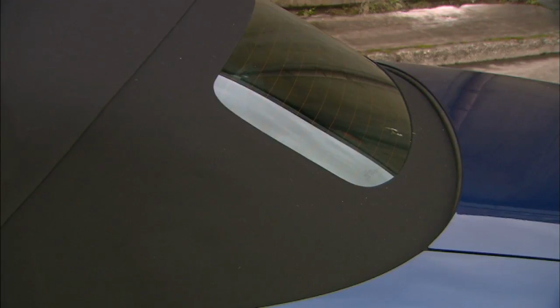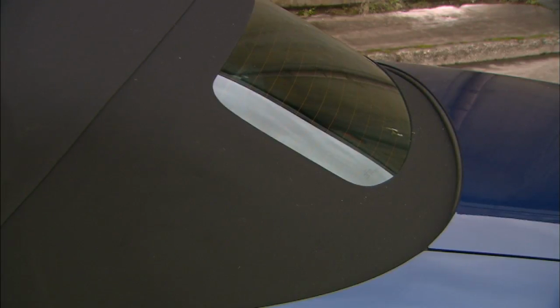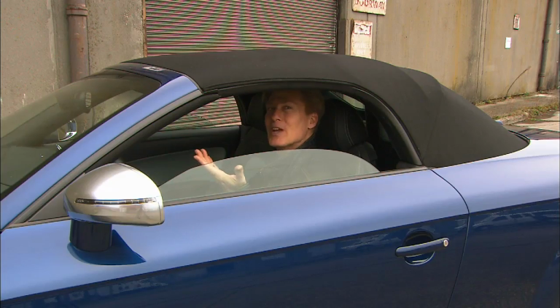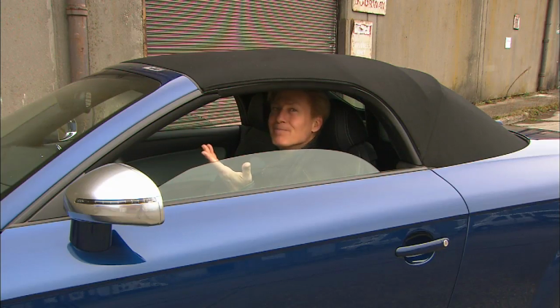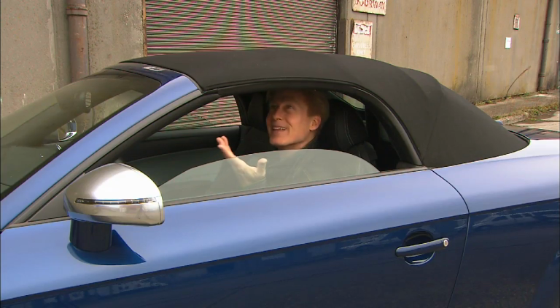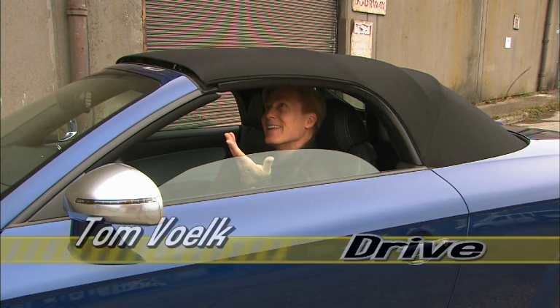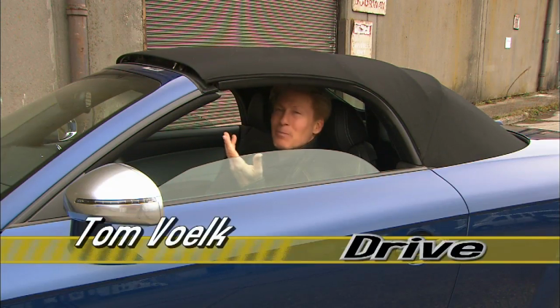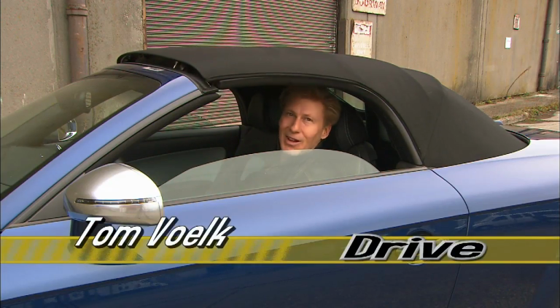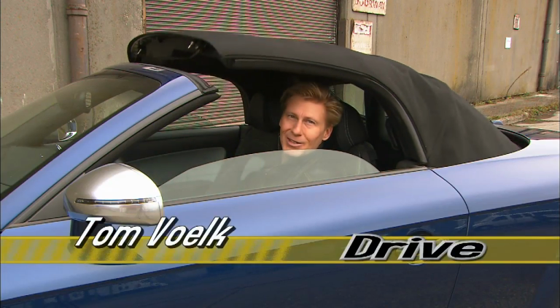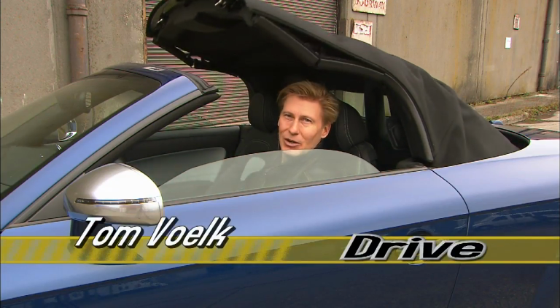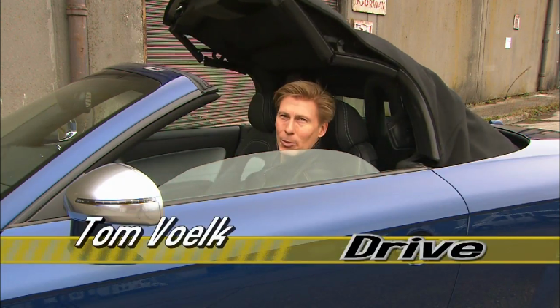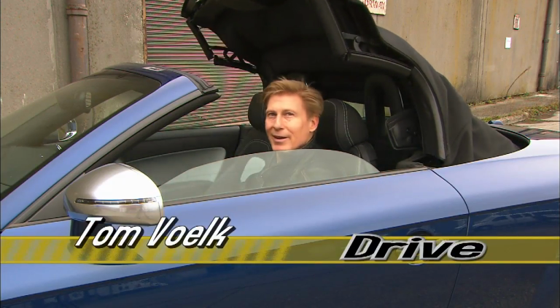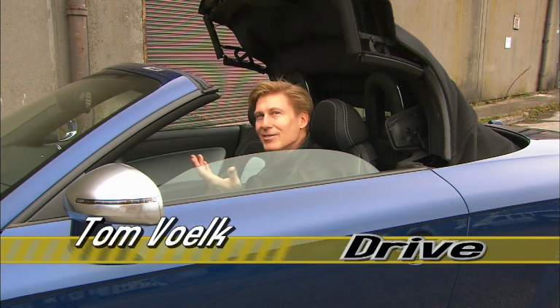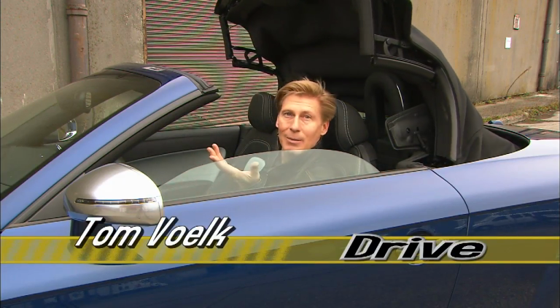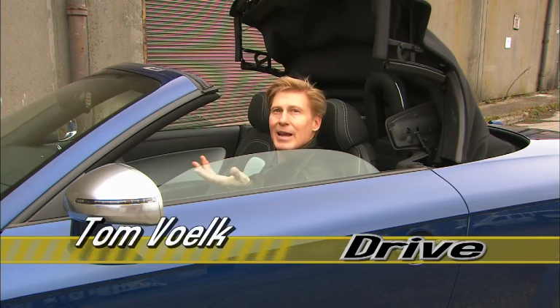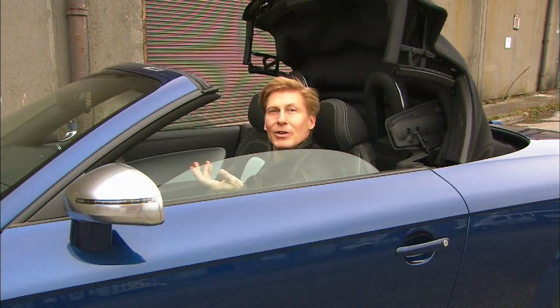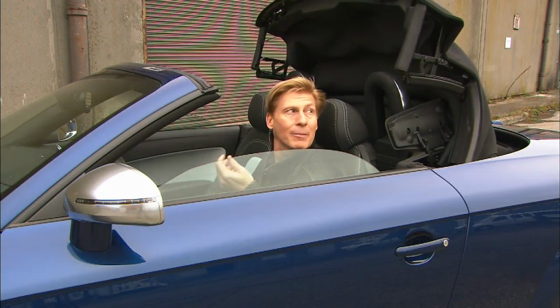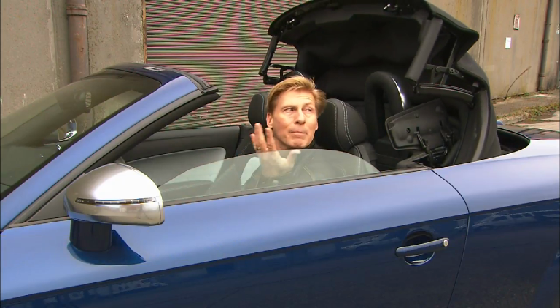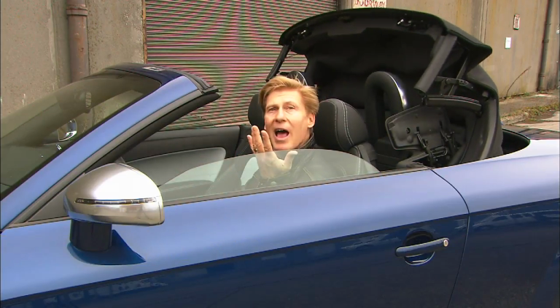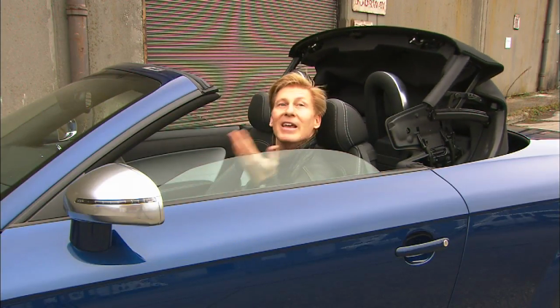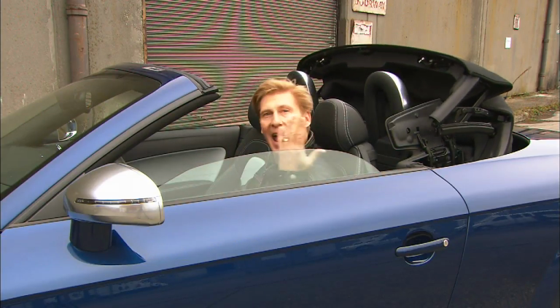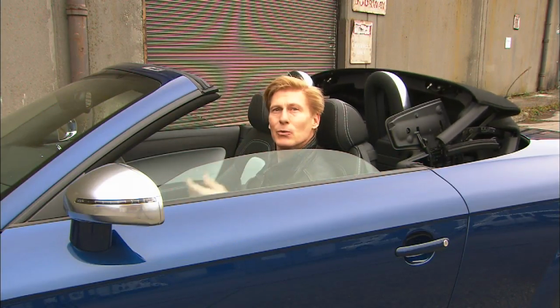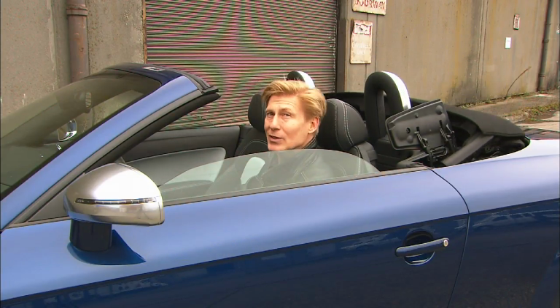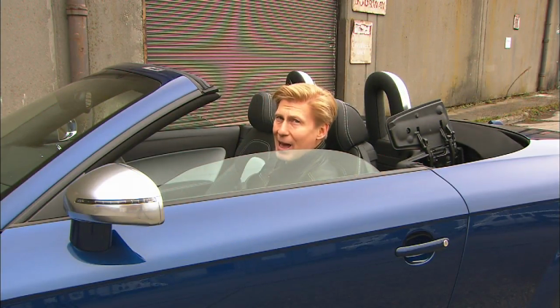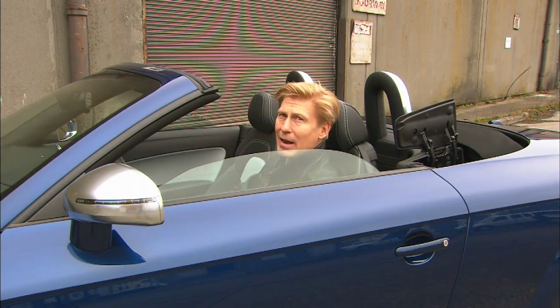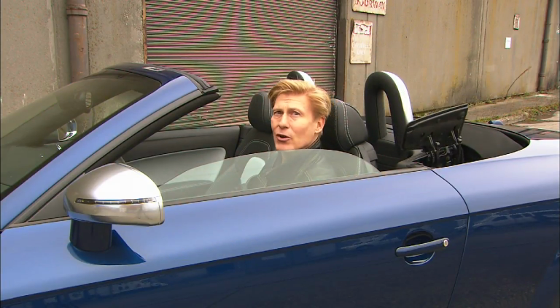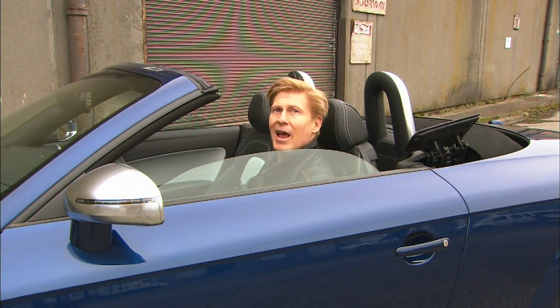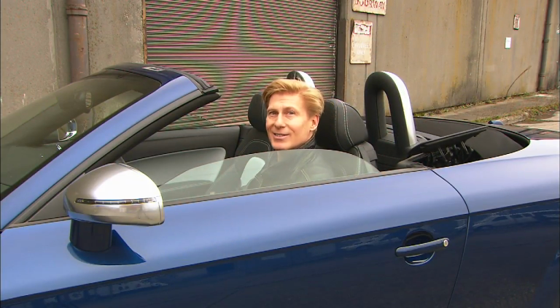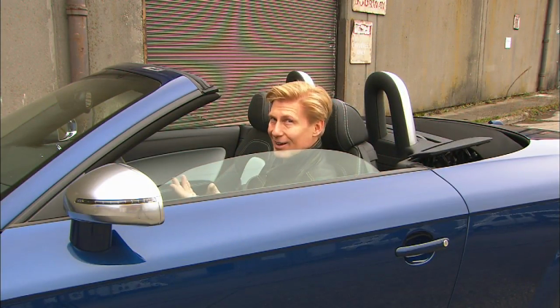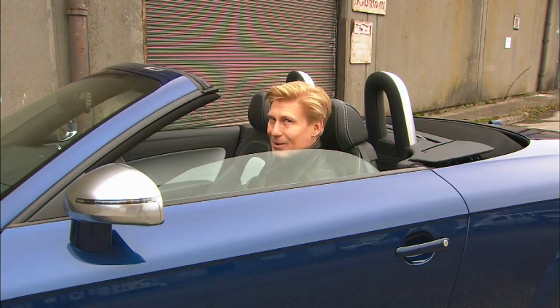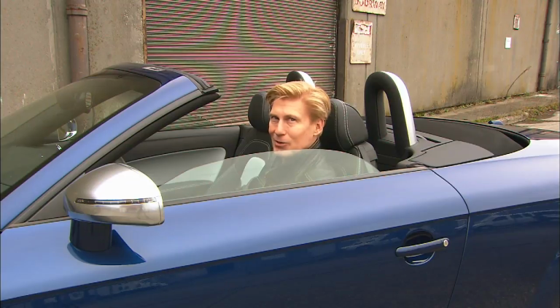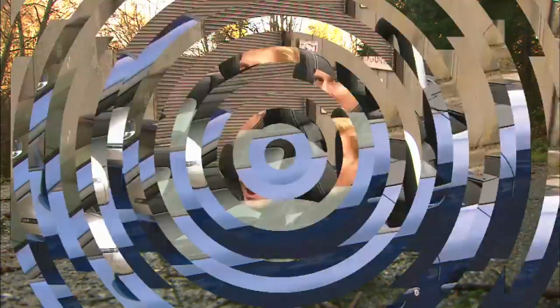Seattle in the wintertime? Not the best time to test a convertible, but sometimes you take them when you can get them. Besides, it has a roof — it's not made out of sugar, it's not like it's going to melt in the rain.